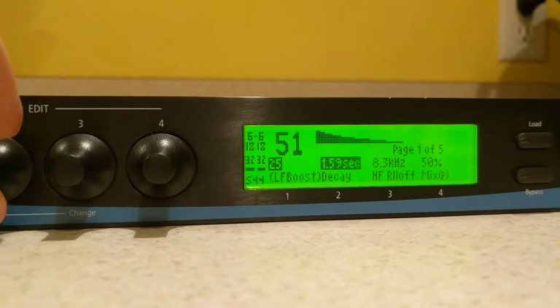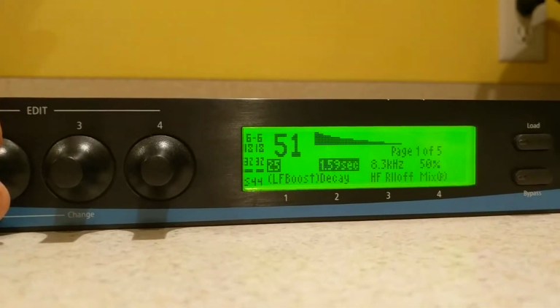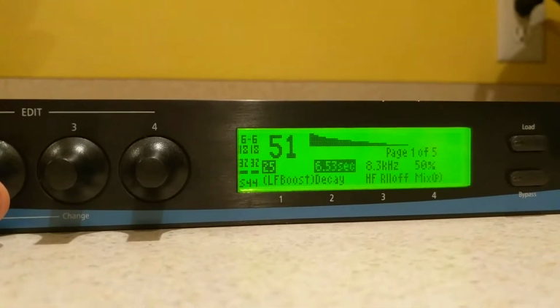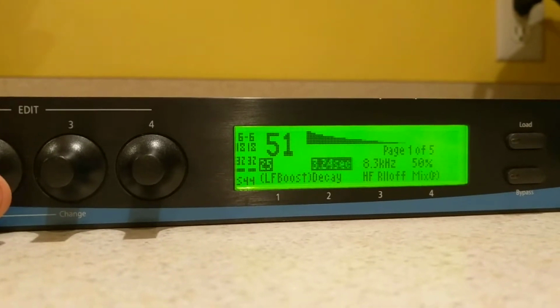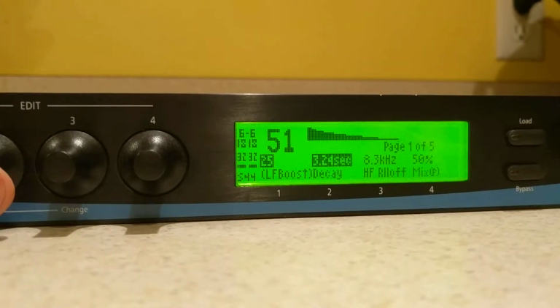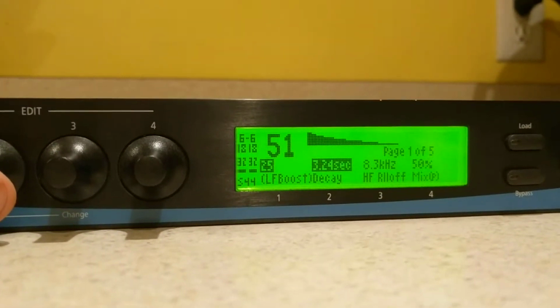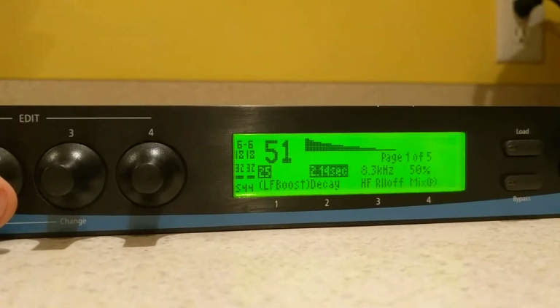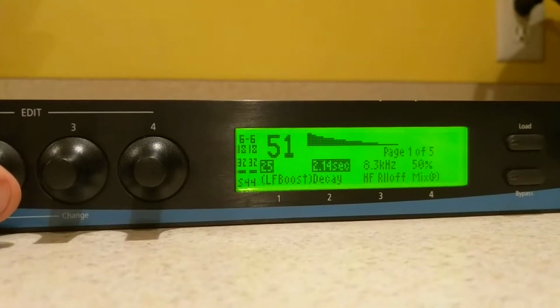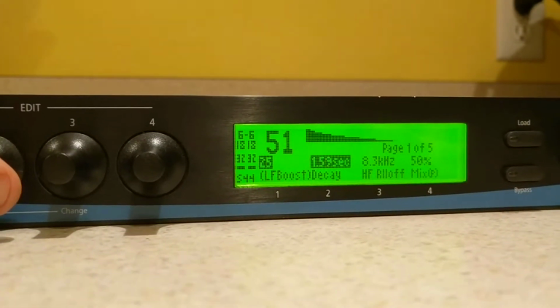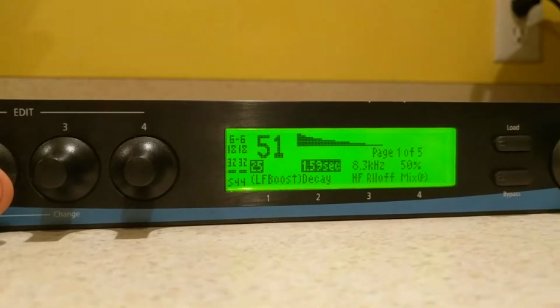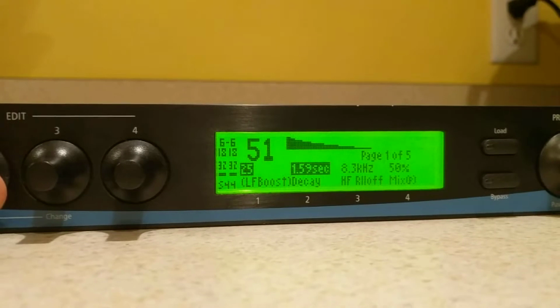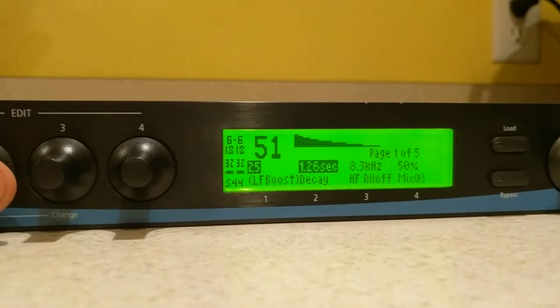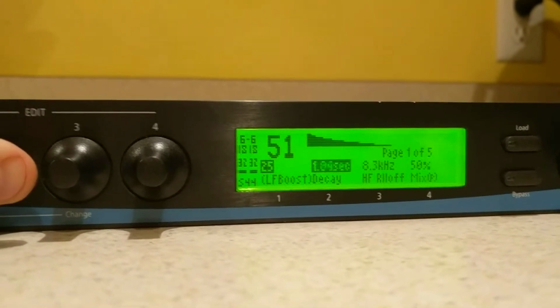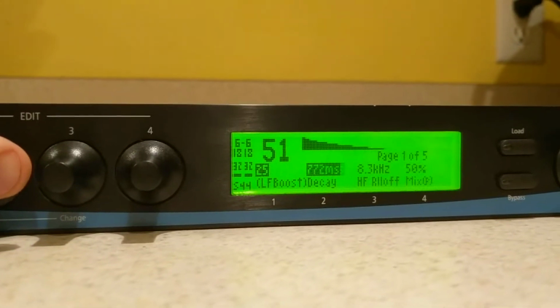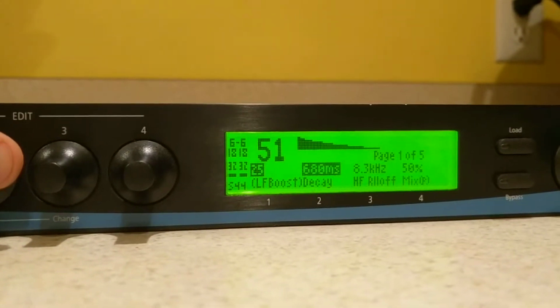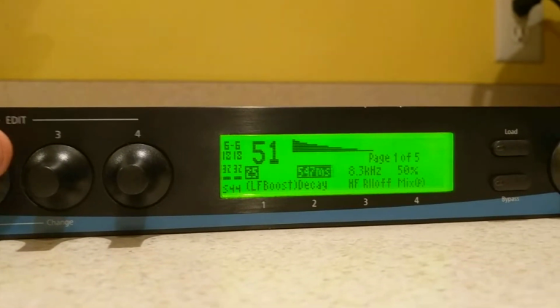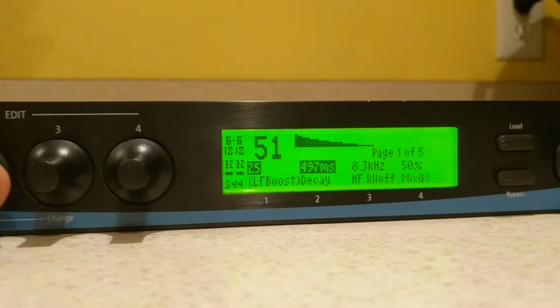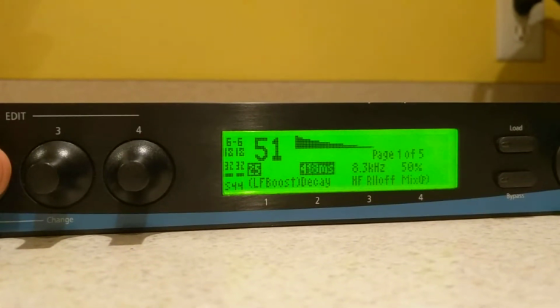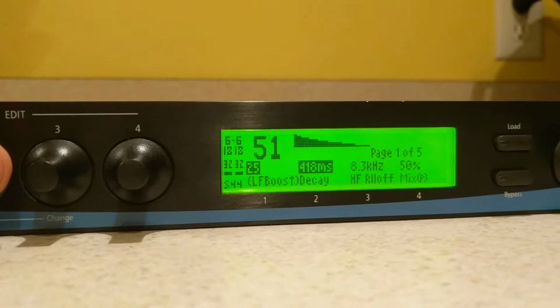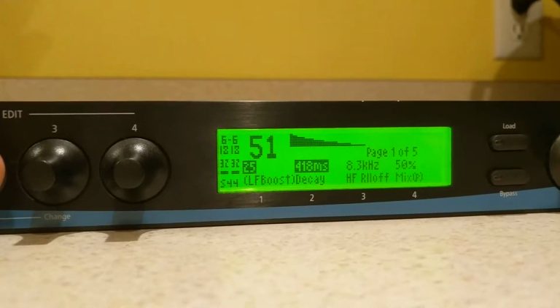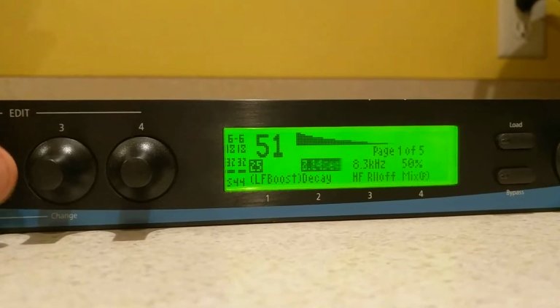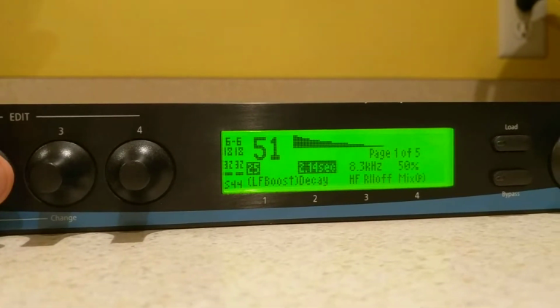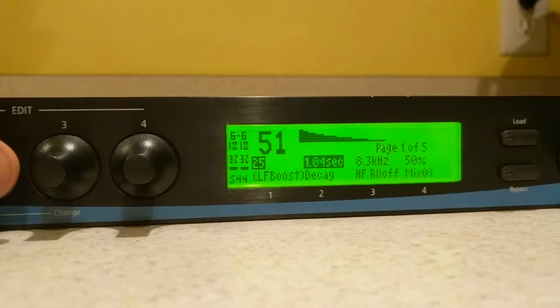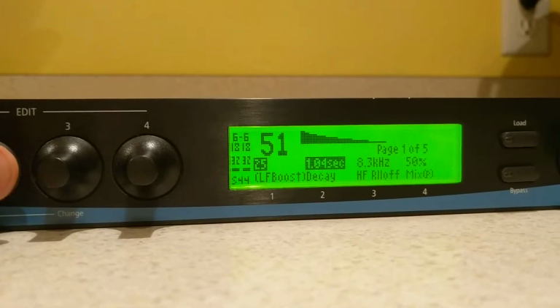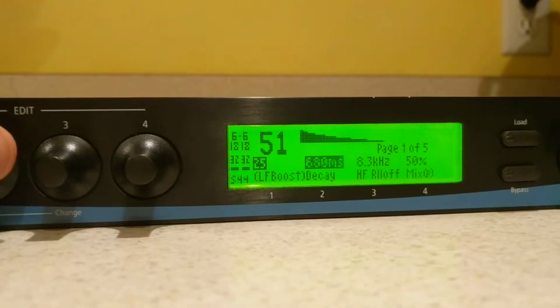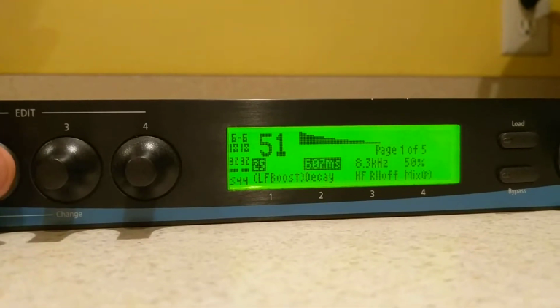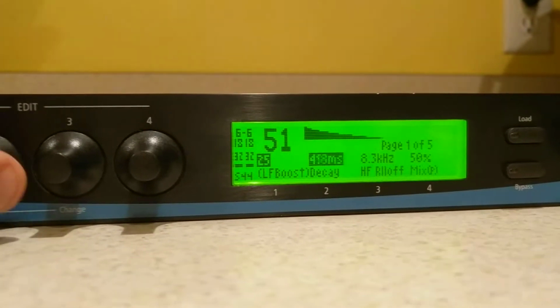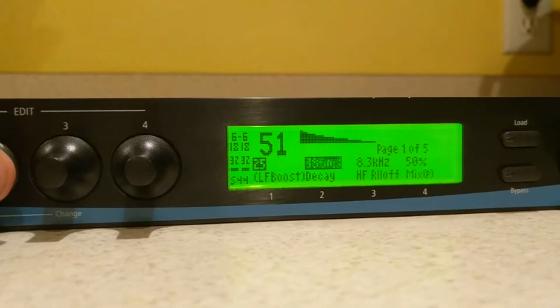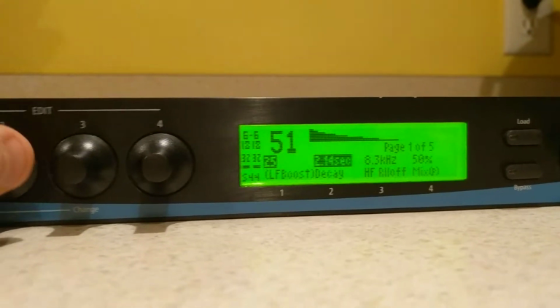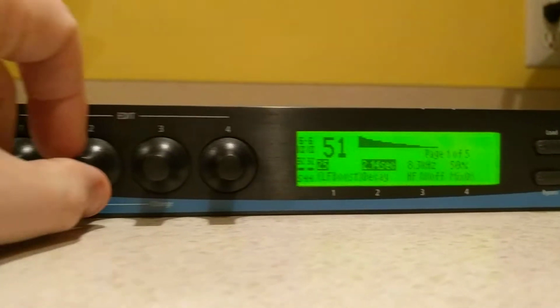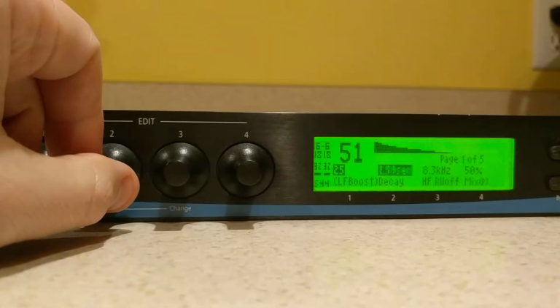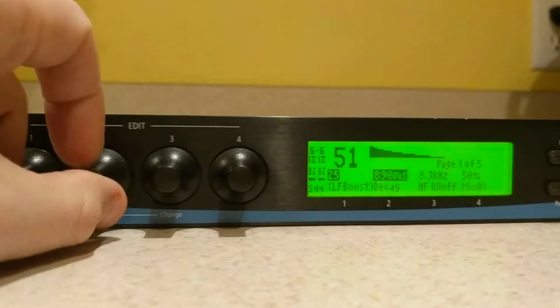Three, one, six — and I'm turning this to the left. That should be going down consistently. But it's back up to two seconds, and I'm still turning it left, as you can see here.